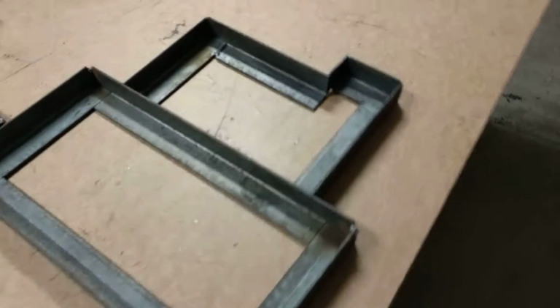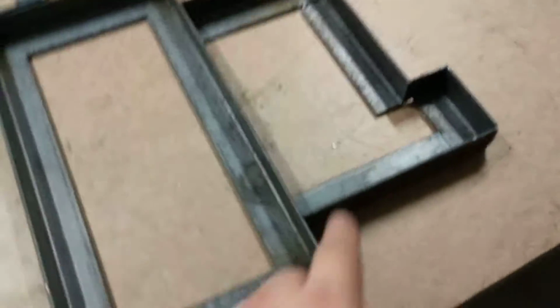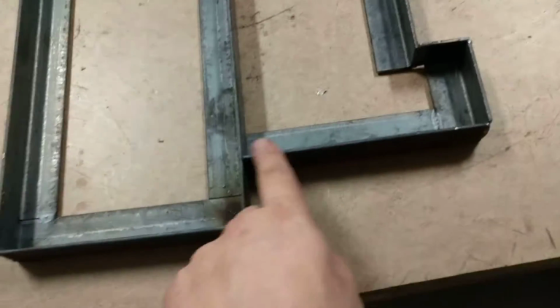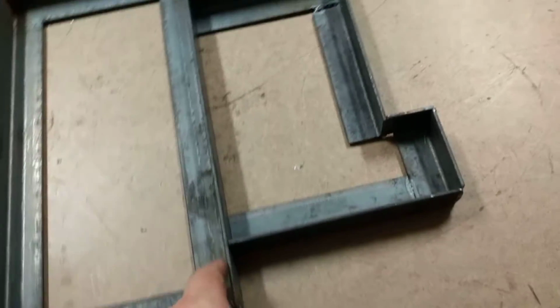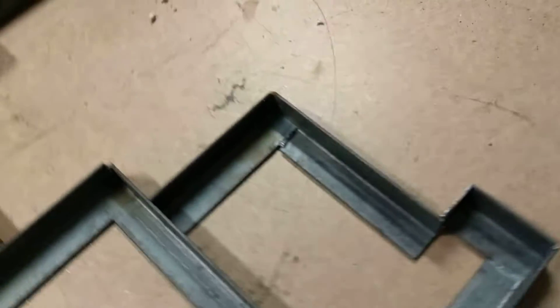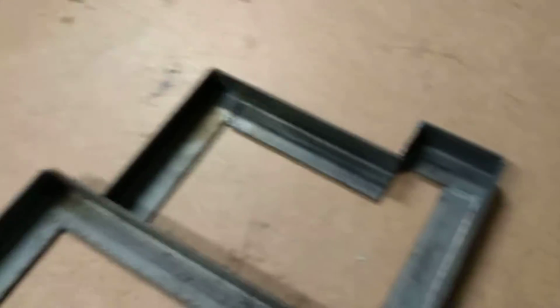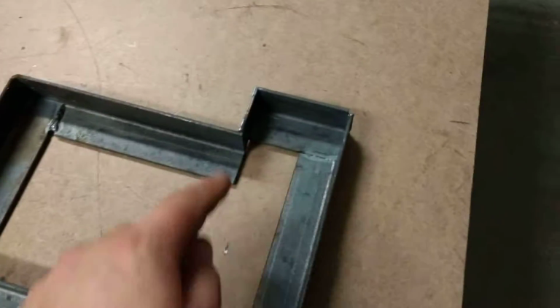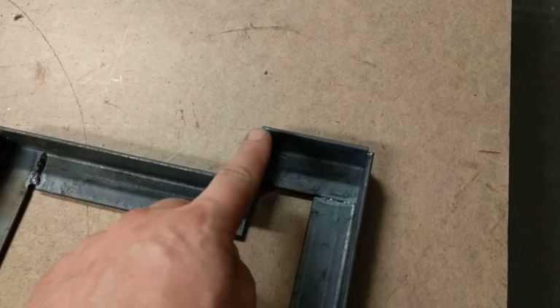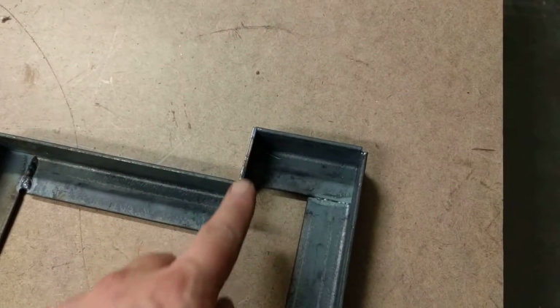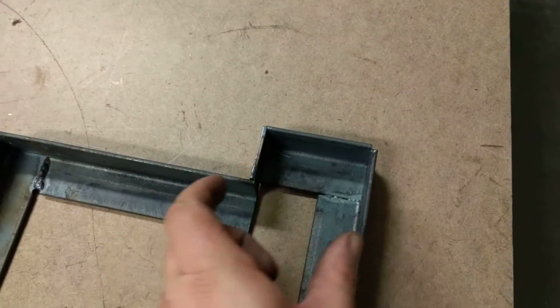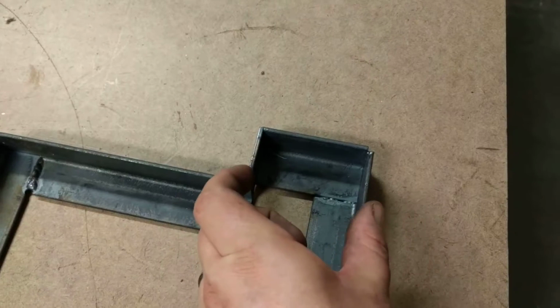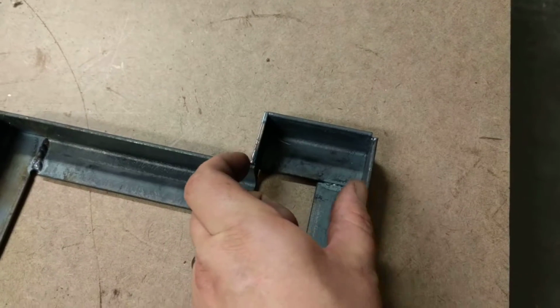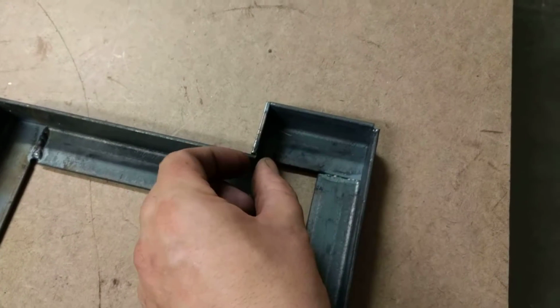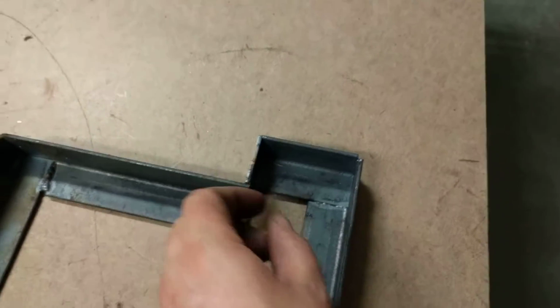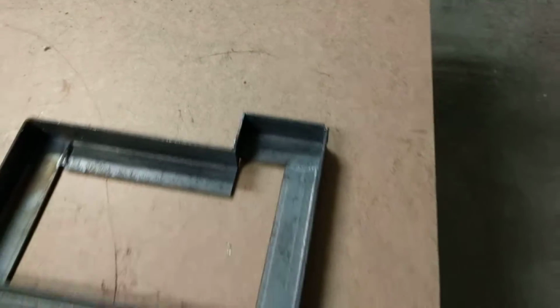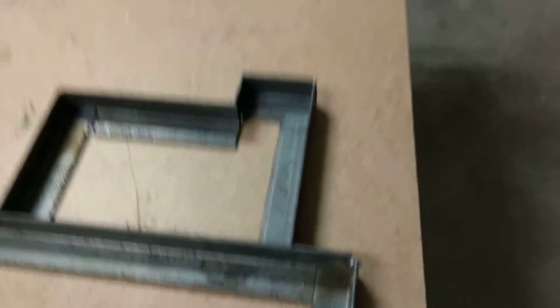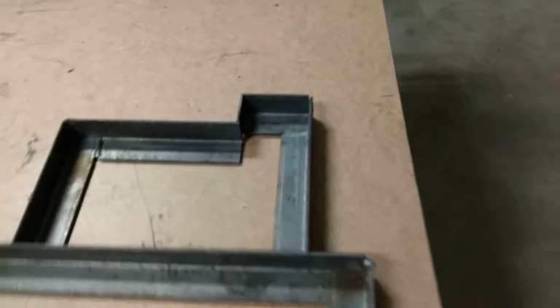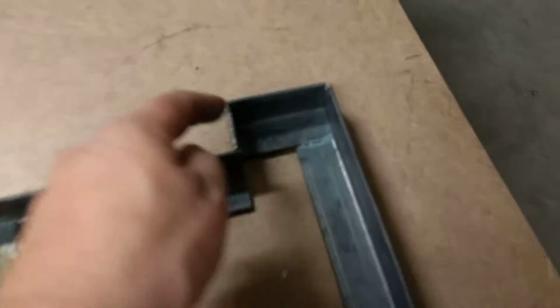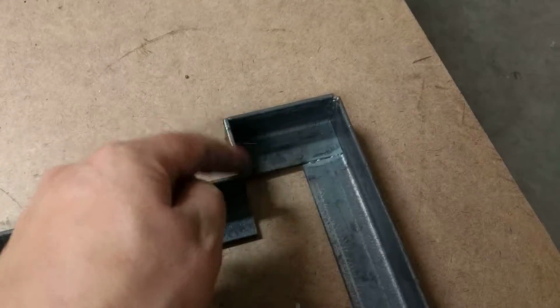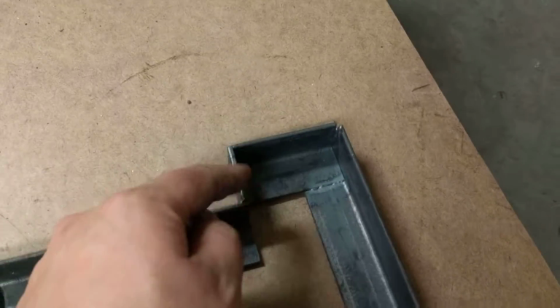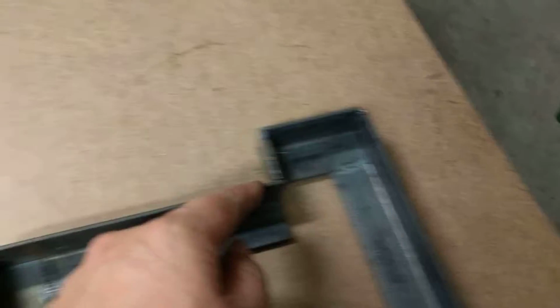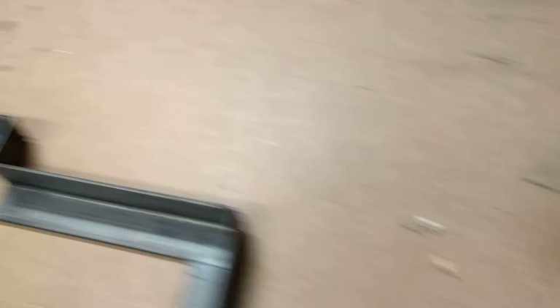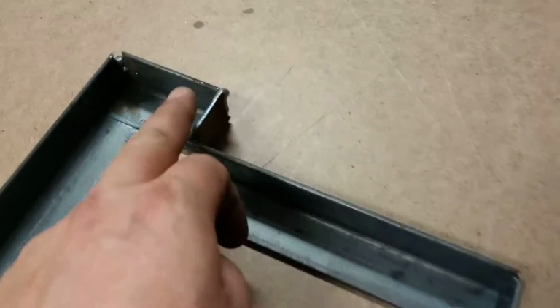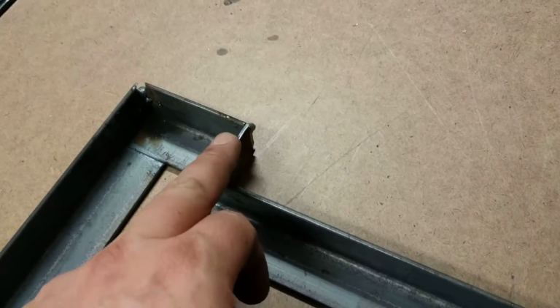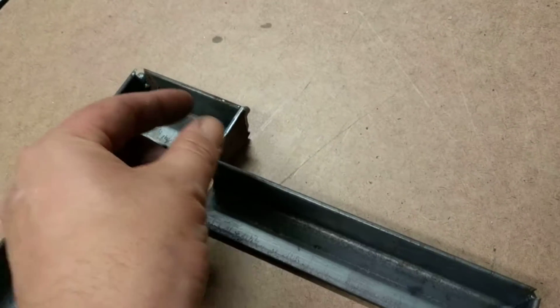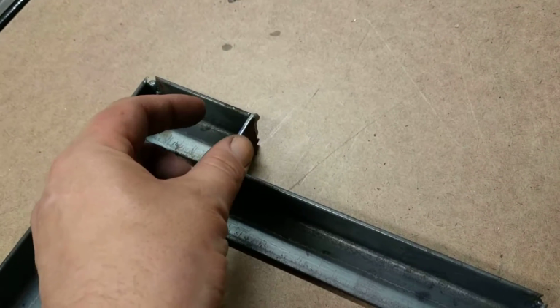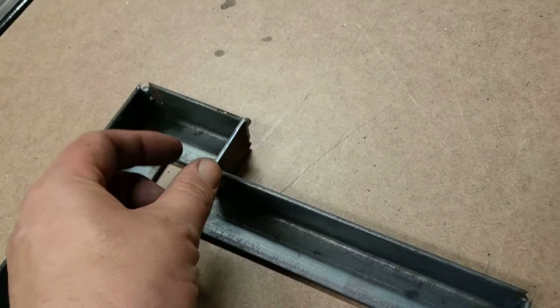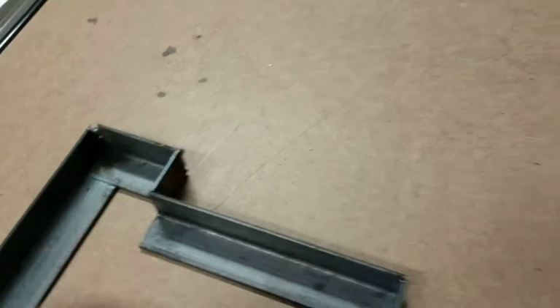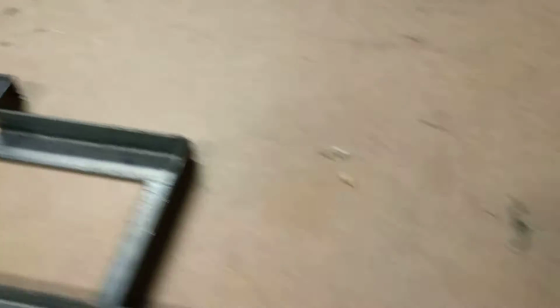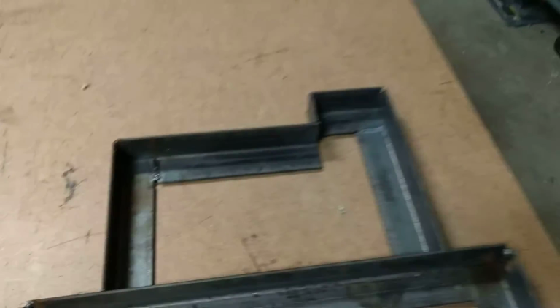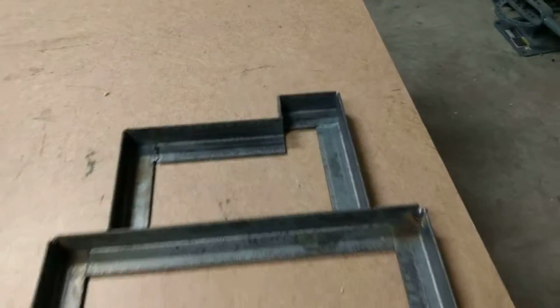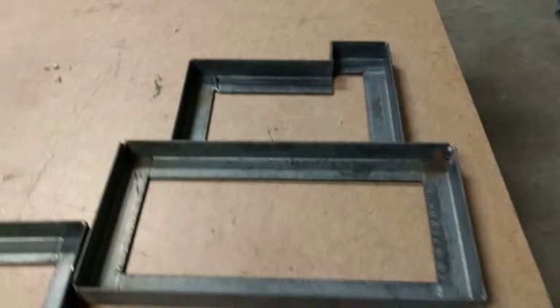I was just gonna weld this on and I just double-checked the battery, and this bit here is just slightly too thin by about a millimeter. So what I'm gonna have to do is chop out this piece I've put in on both sides, and then just widen it a little bit and then weld it back up again. No big deal.